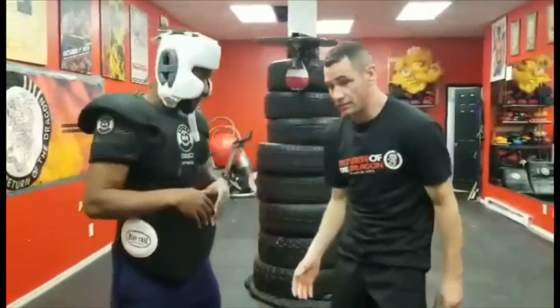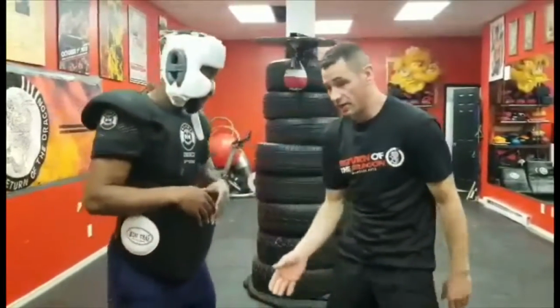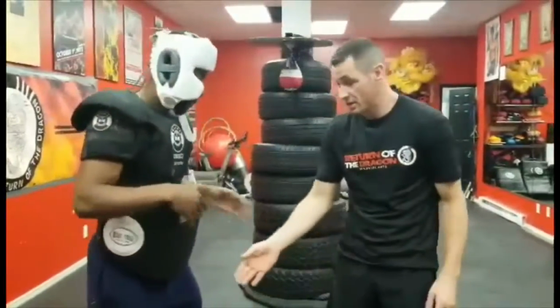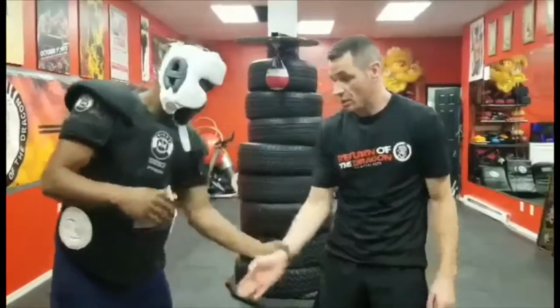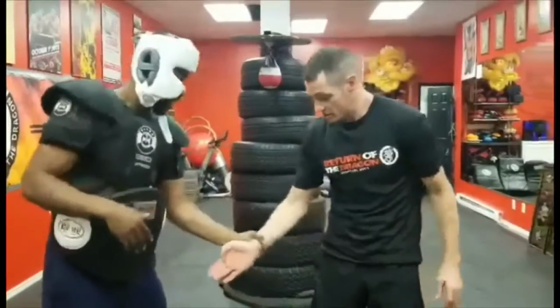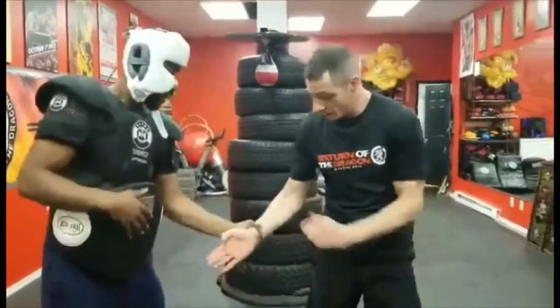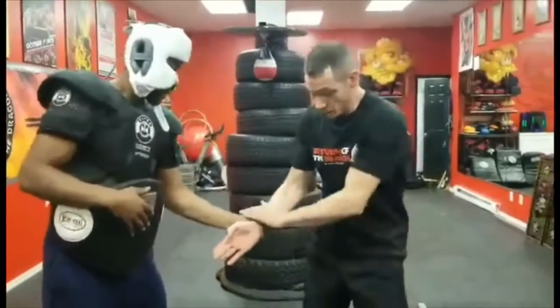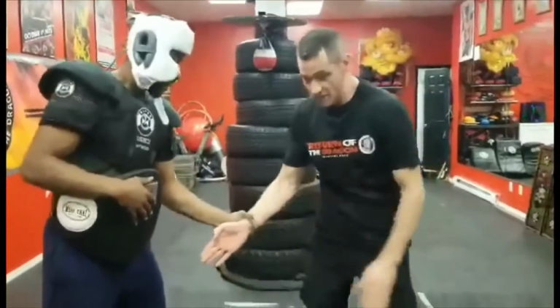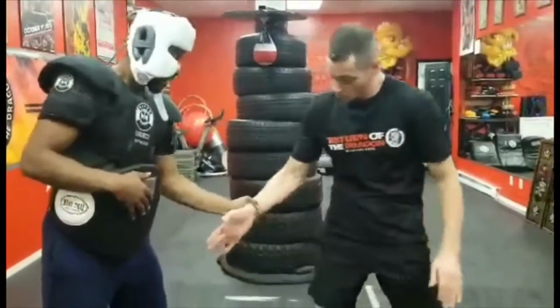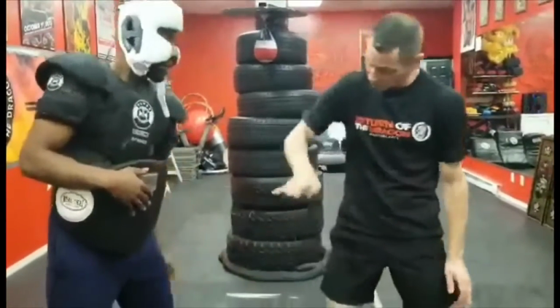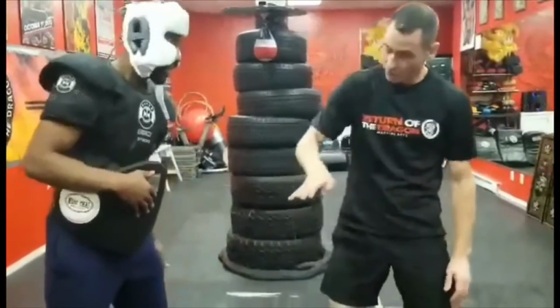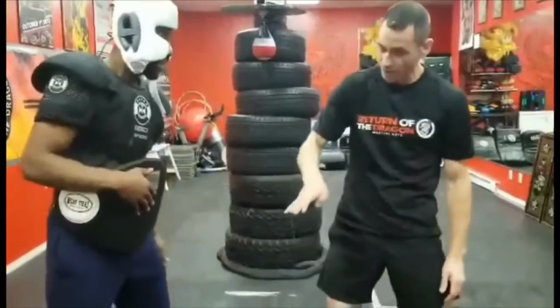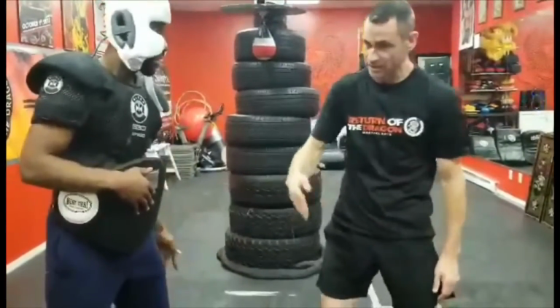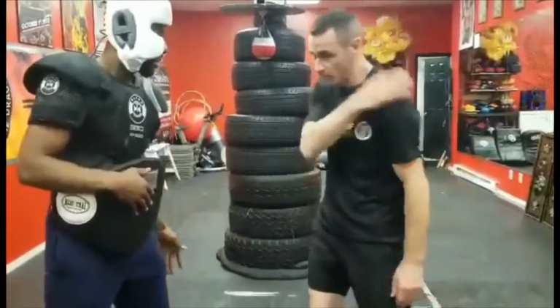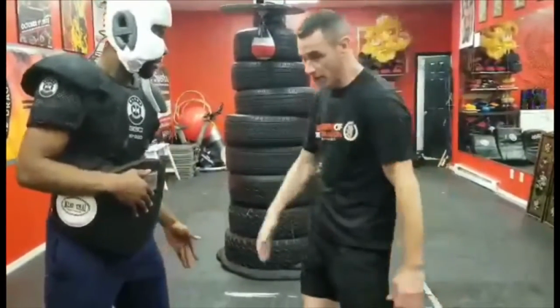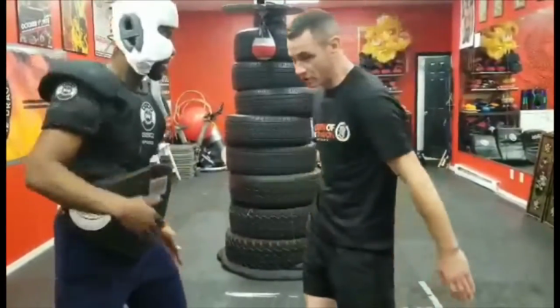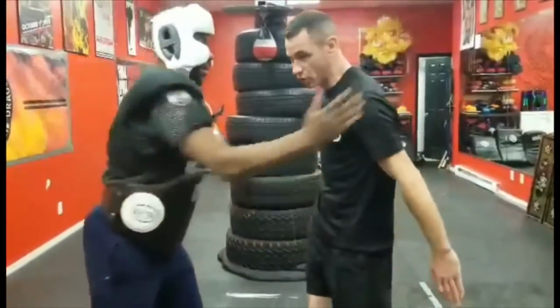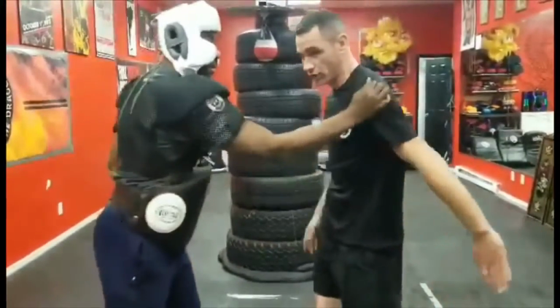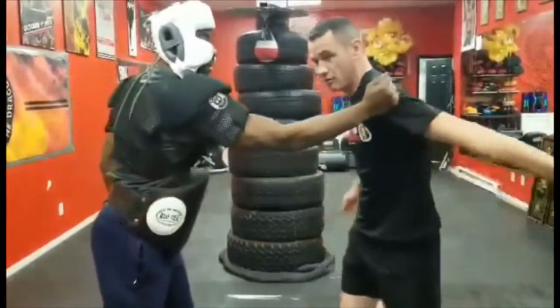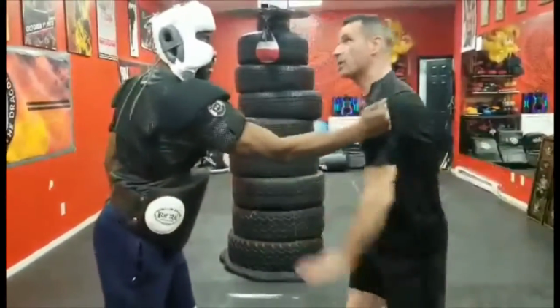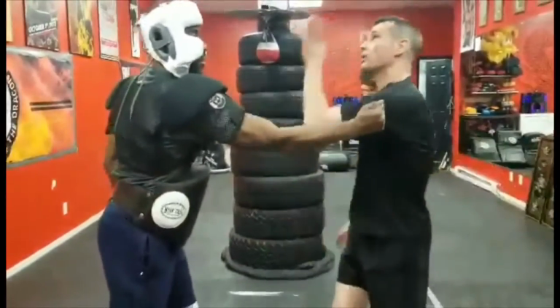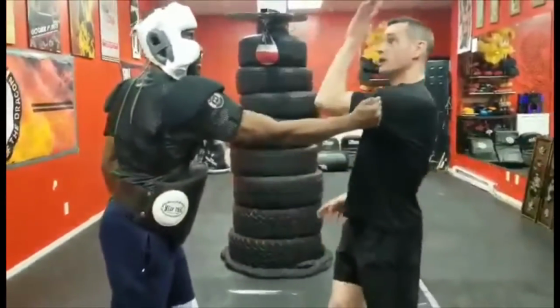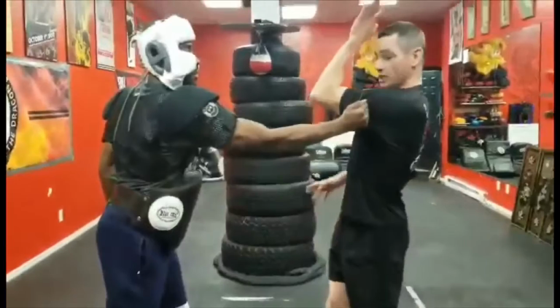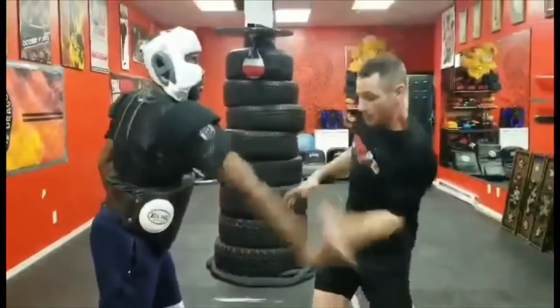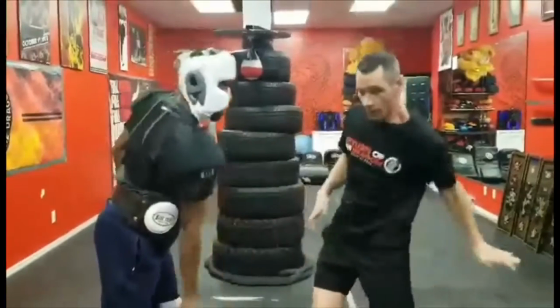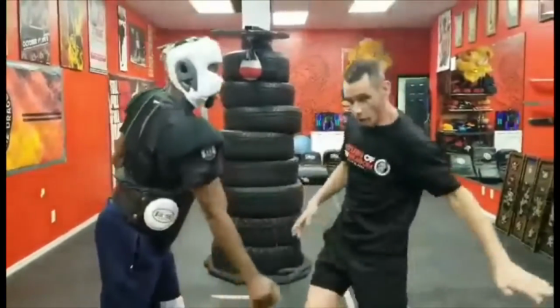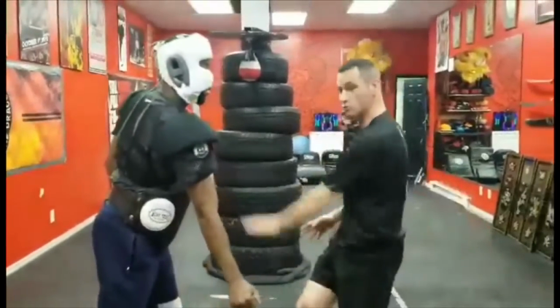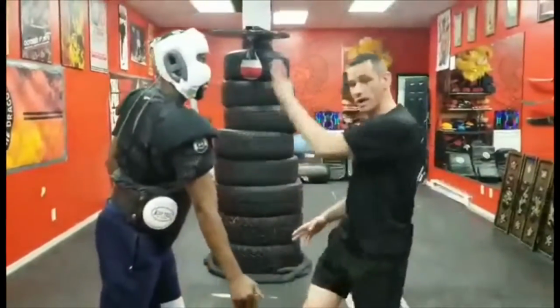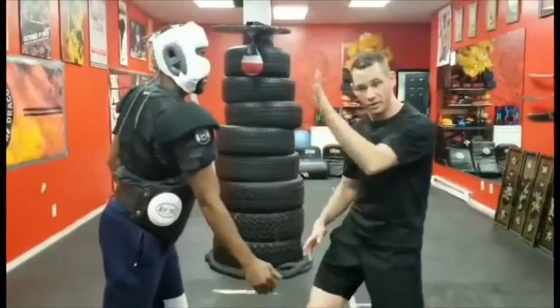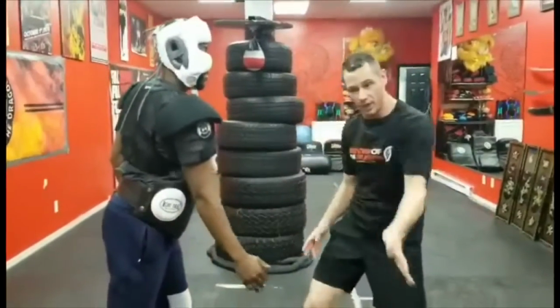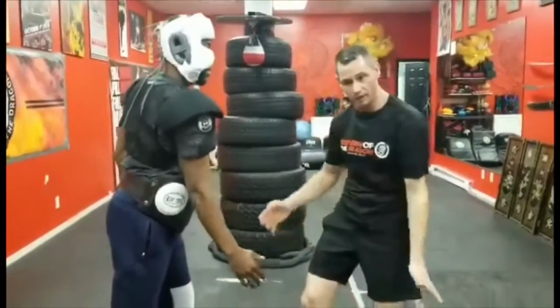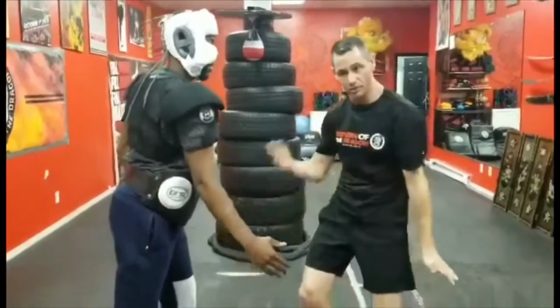He grabs my wrist. Skinny part of the wrist to the weak part of the grip — that's the thumb. He grabs my shoulder. From here I come to the outside. I'm always waving goodbye on this one.